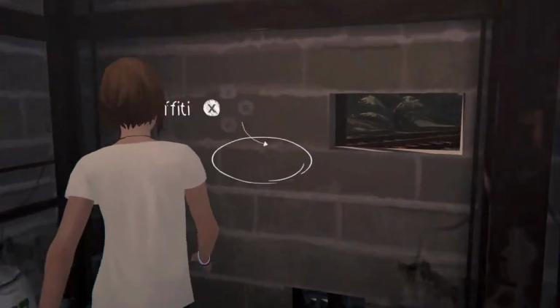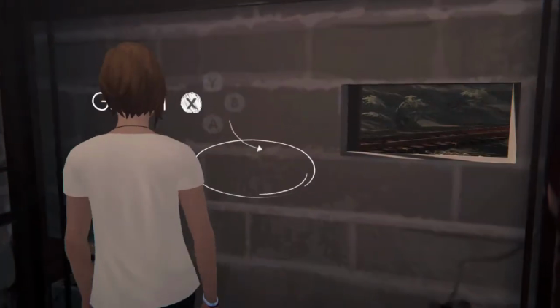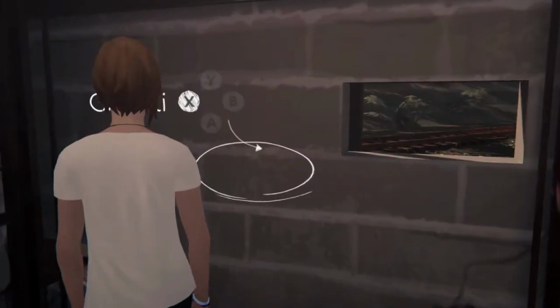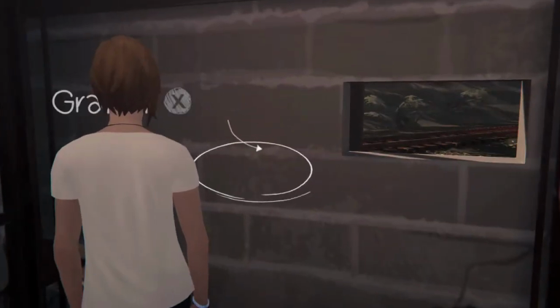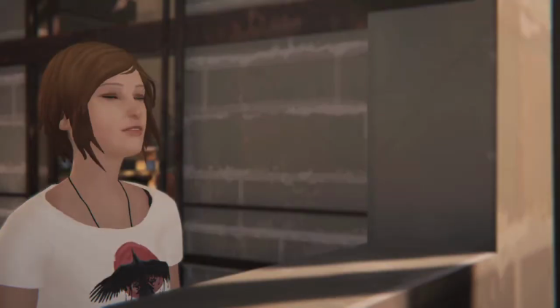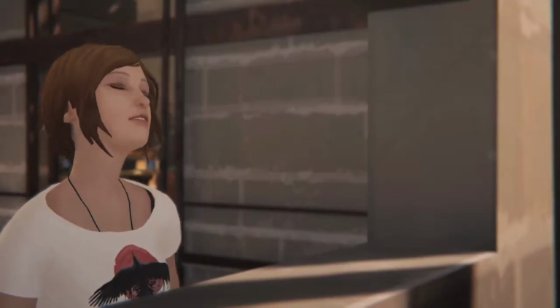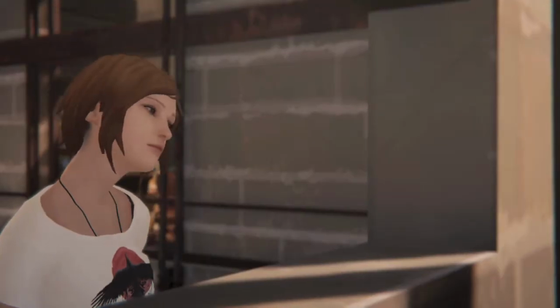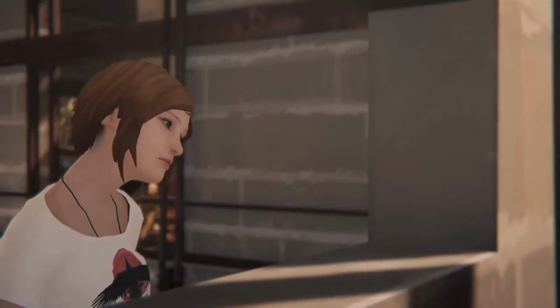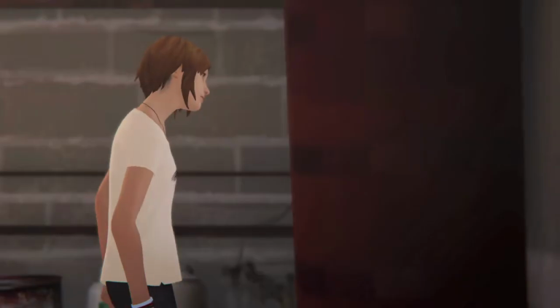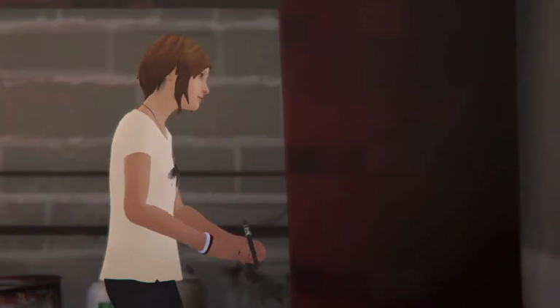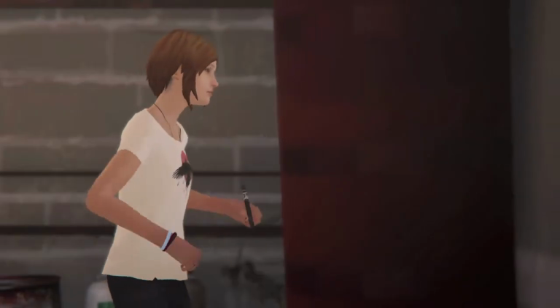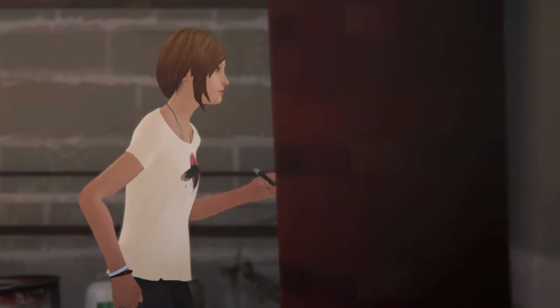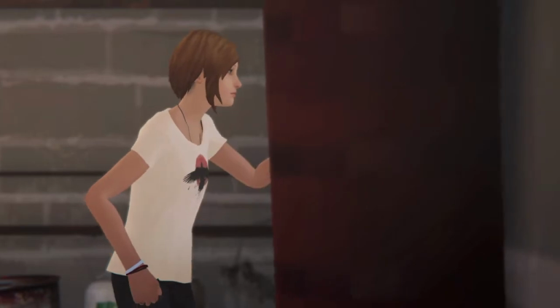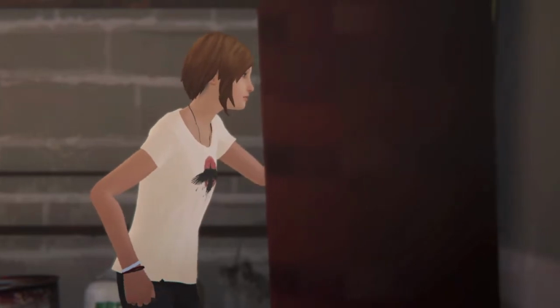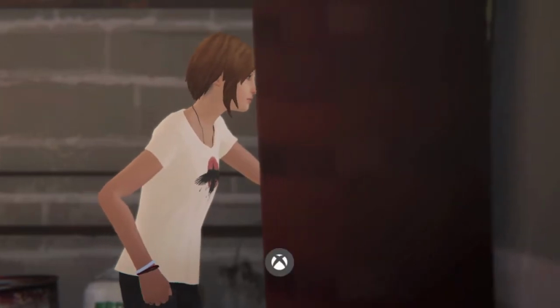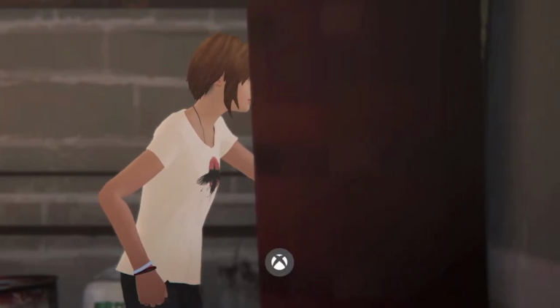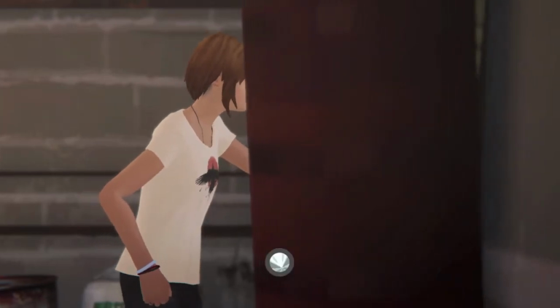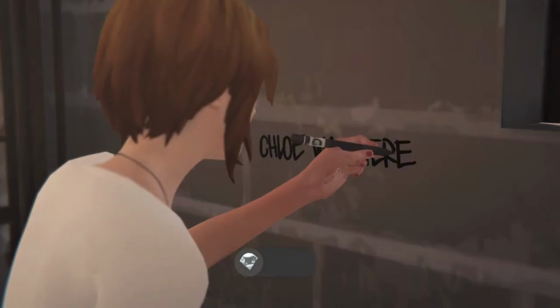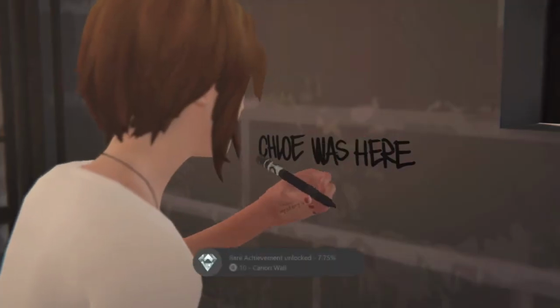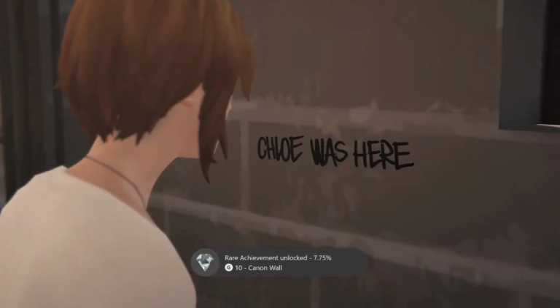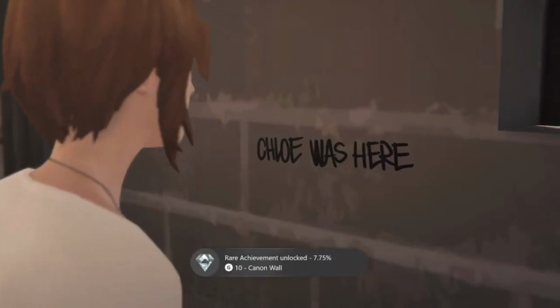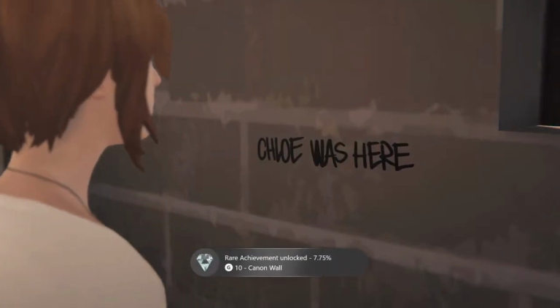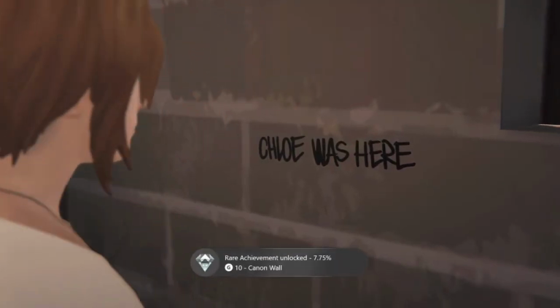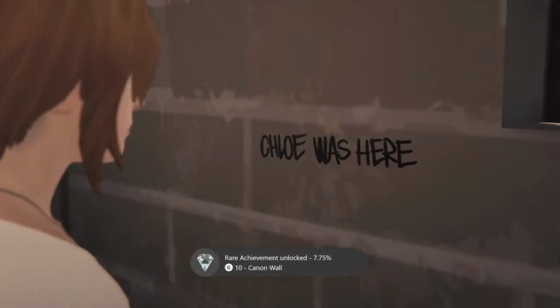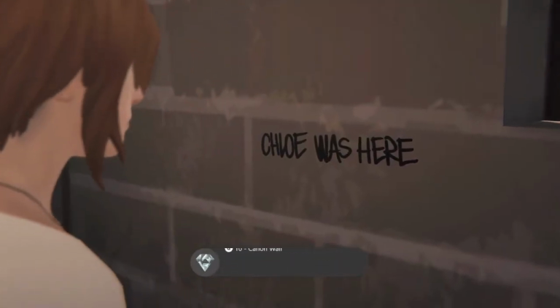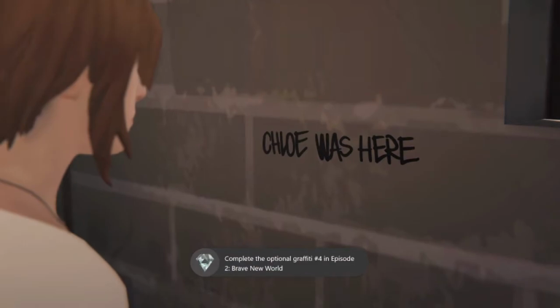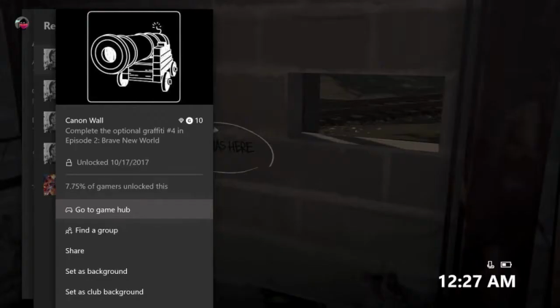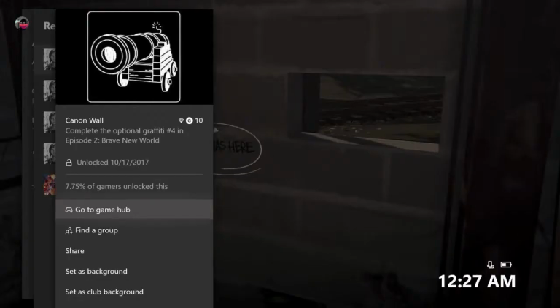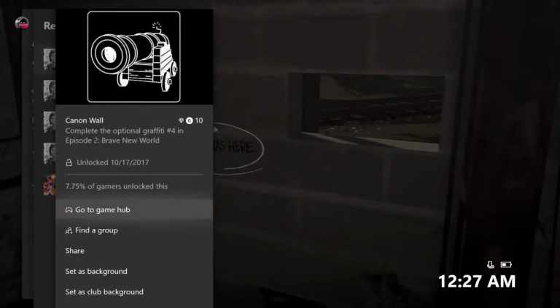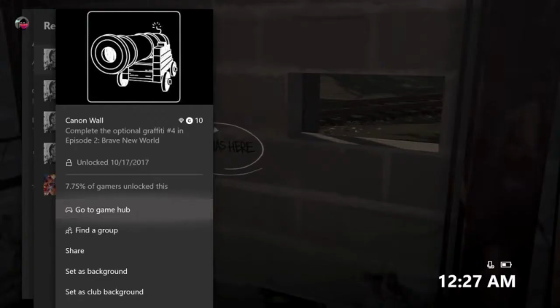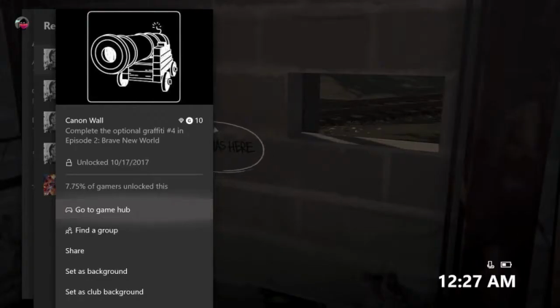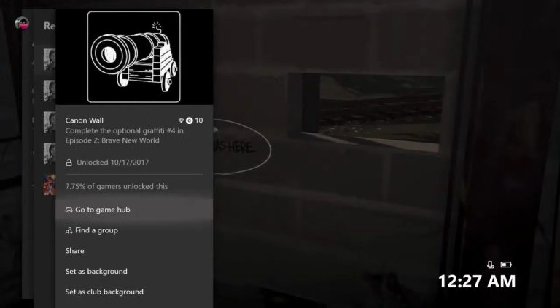Before you put on any clothes off the duffel bag, you want to turn around and then head towards this corner wall right here. Hit the X button to graffiti it up and you should be on your way to yet another achievement. 10 gamerscore, and that's all there is to it.